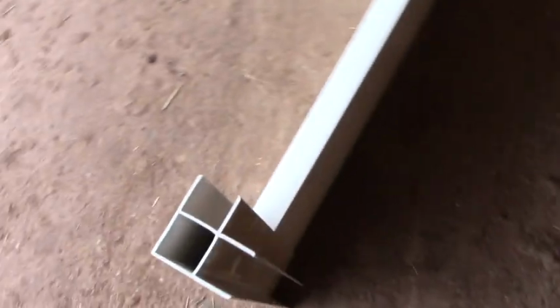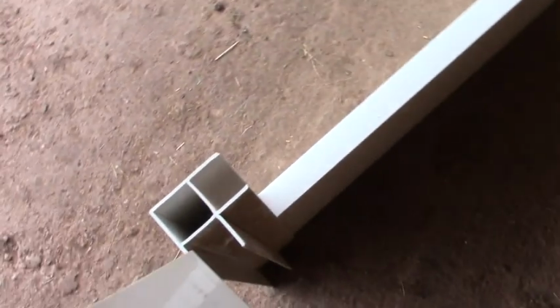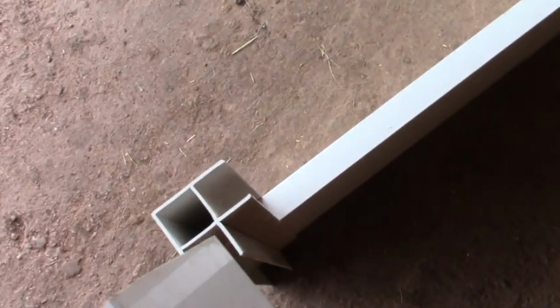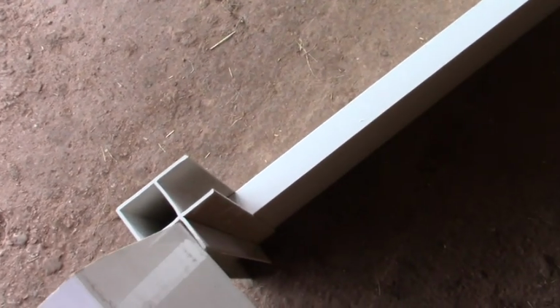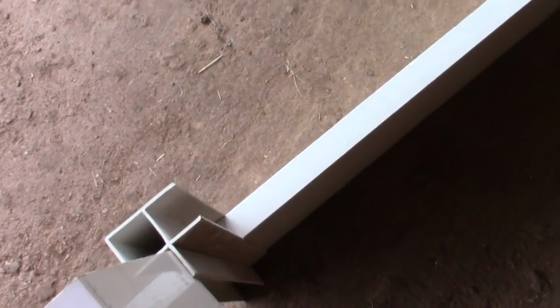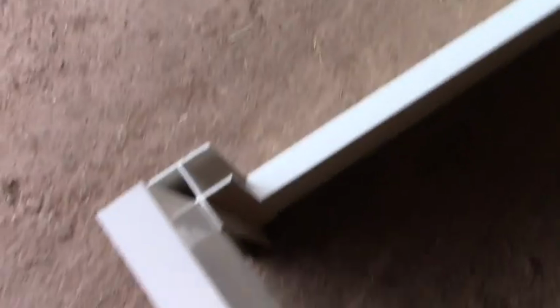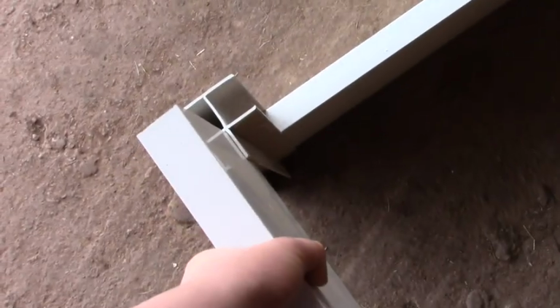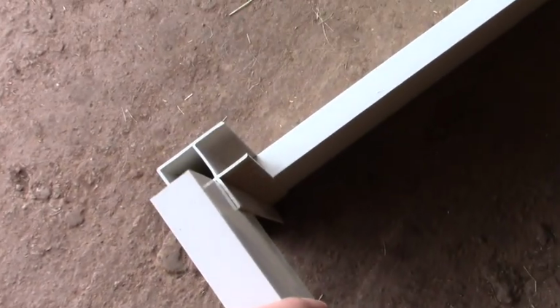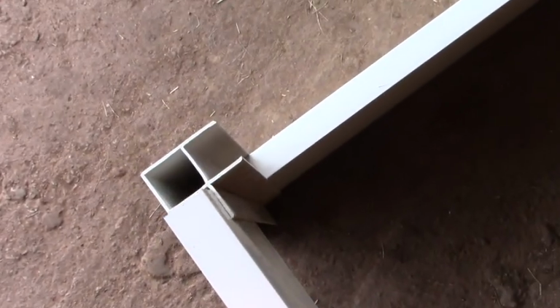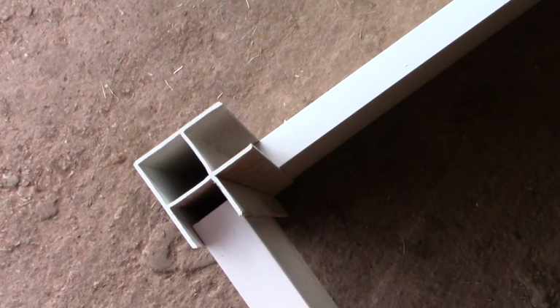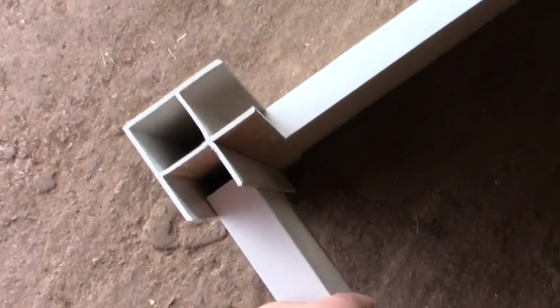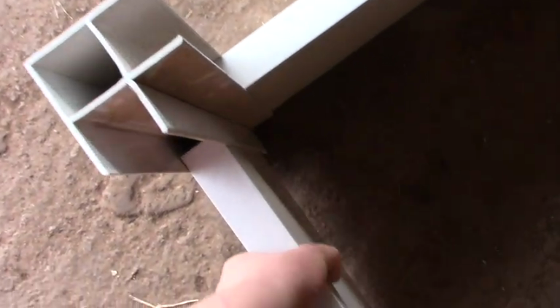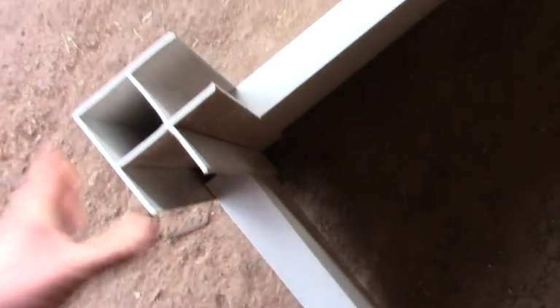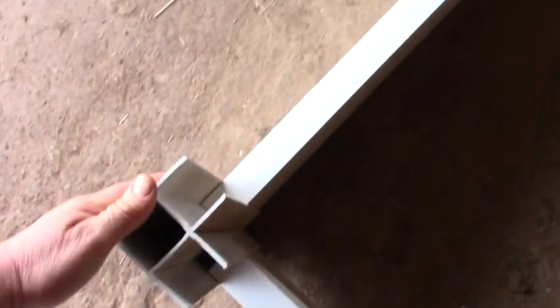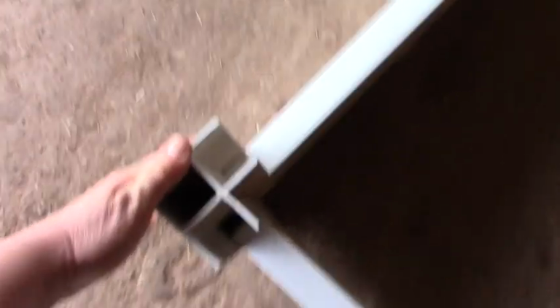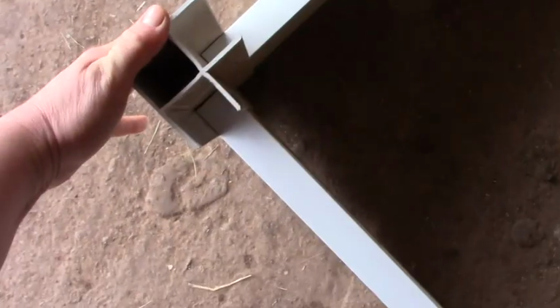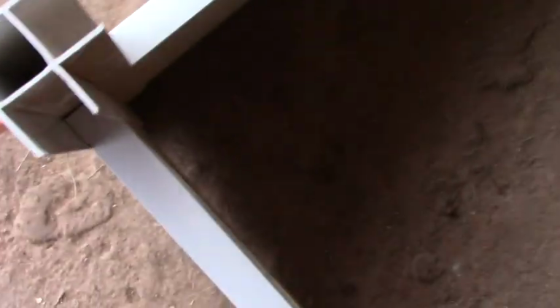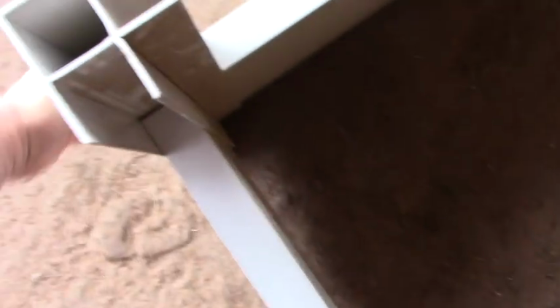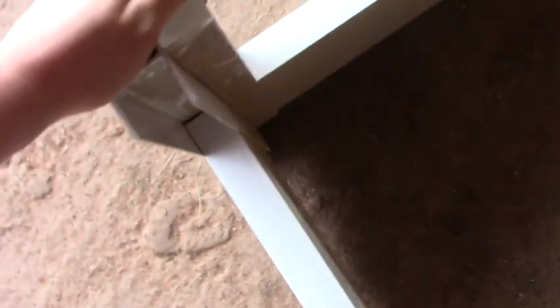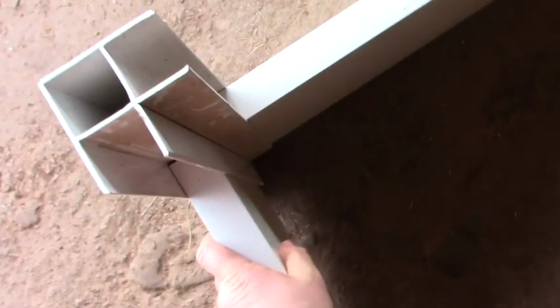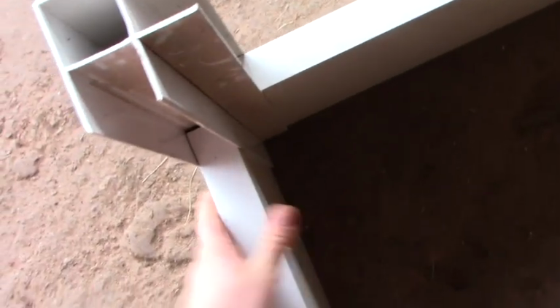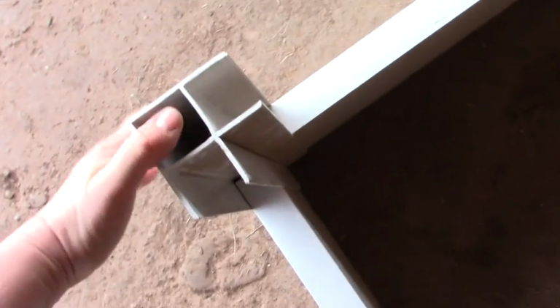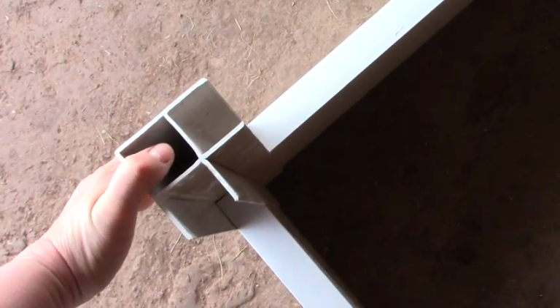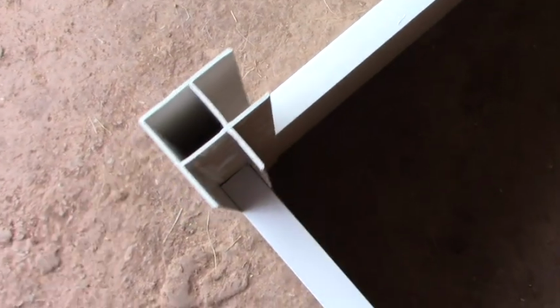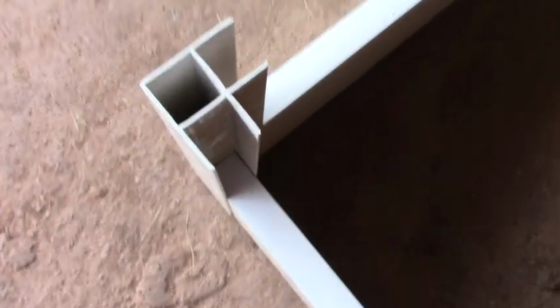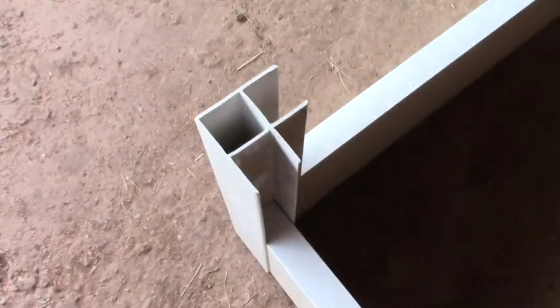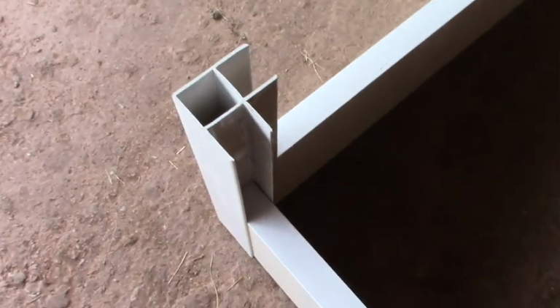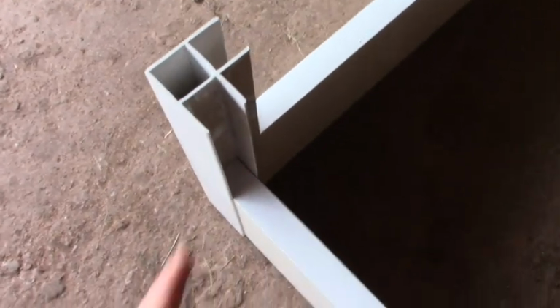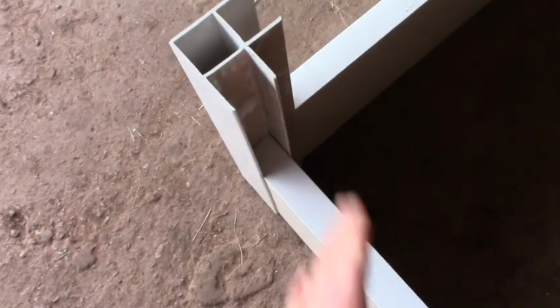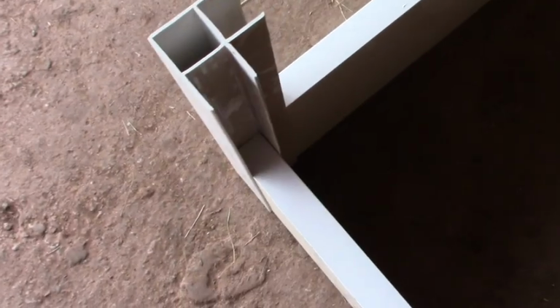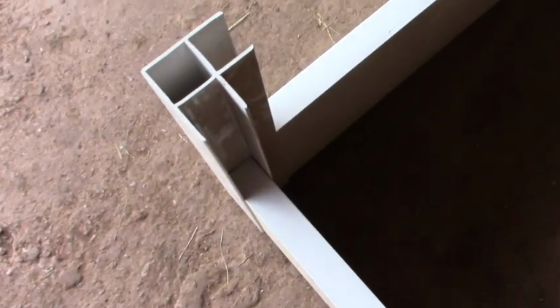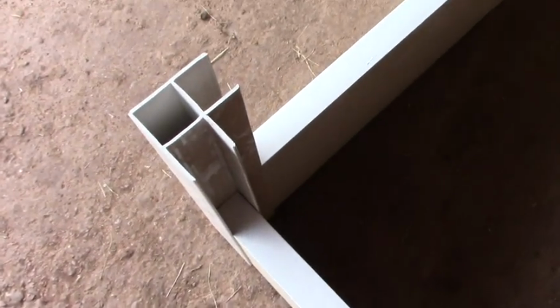You can see all you need to do is slide the panel in like this, and then you would slide the next one on top of it.